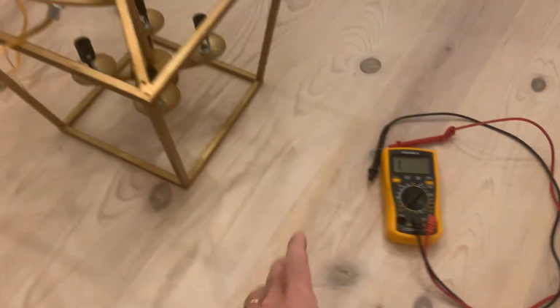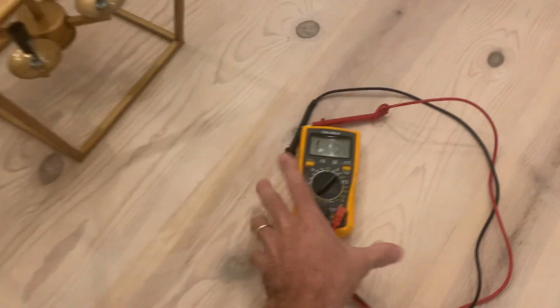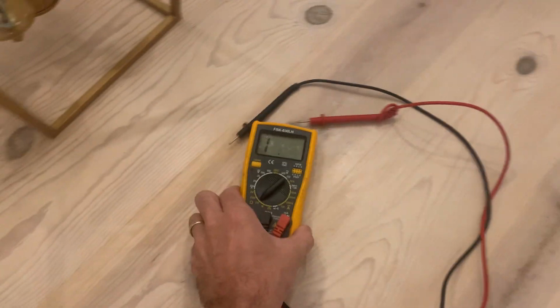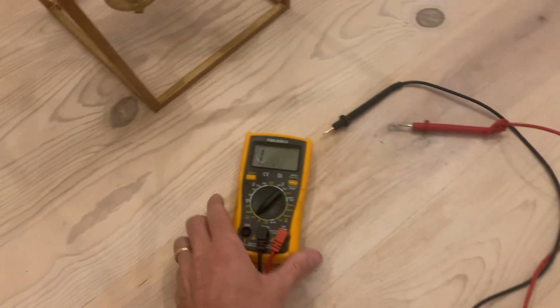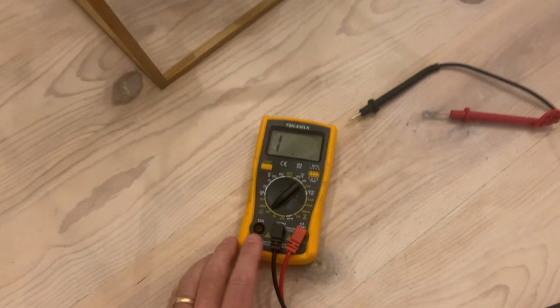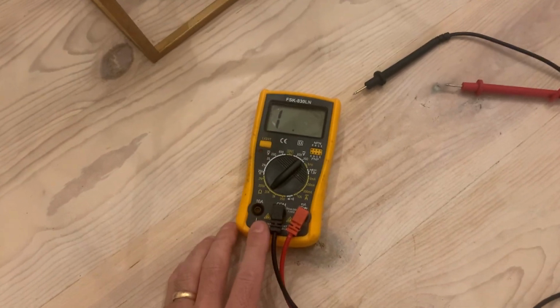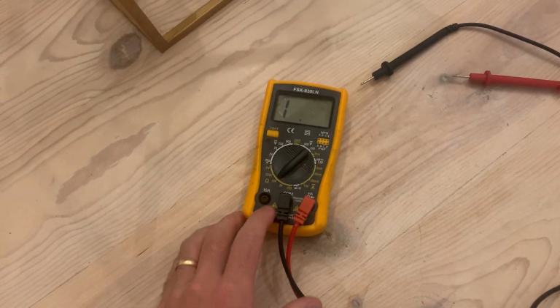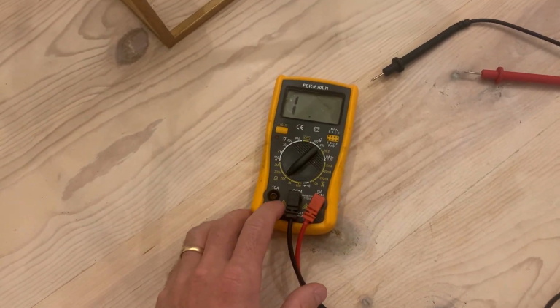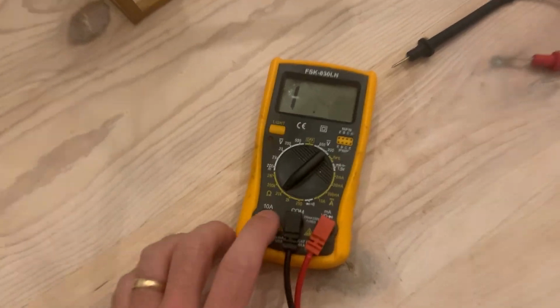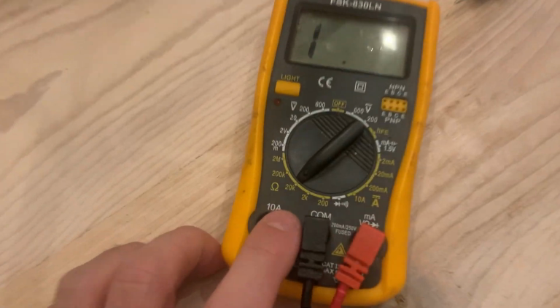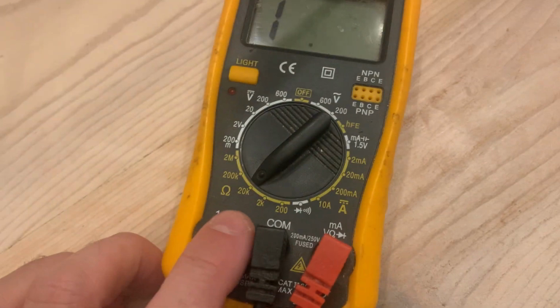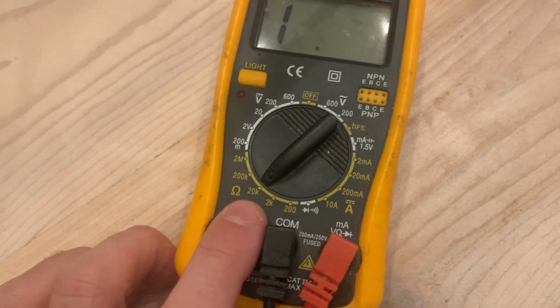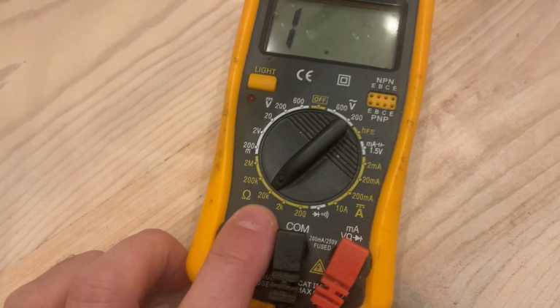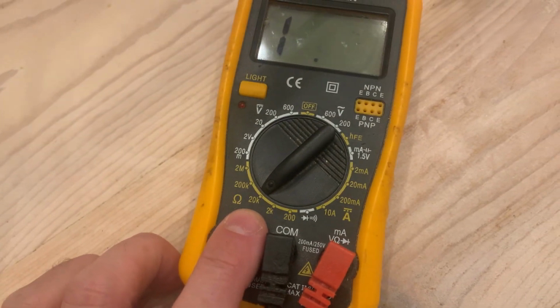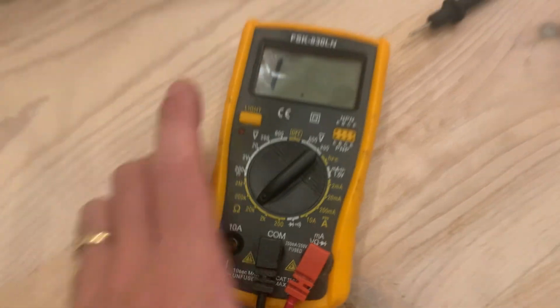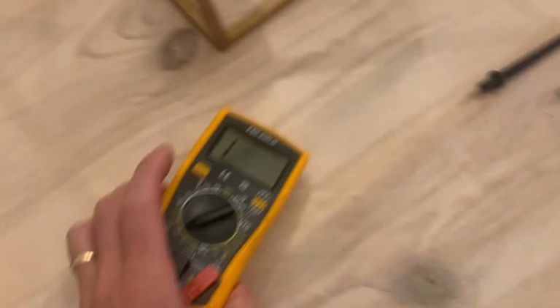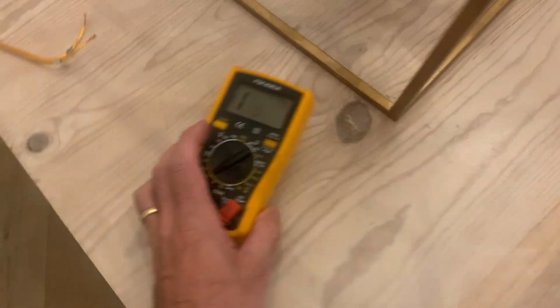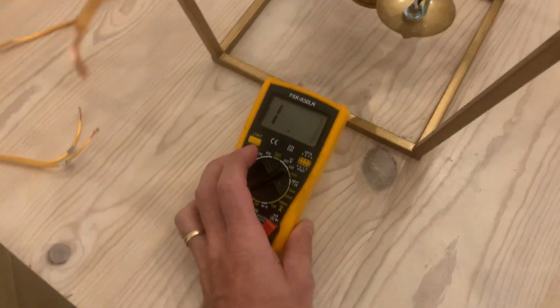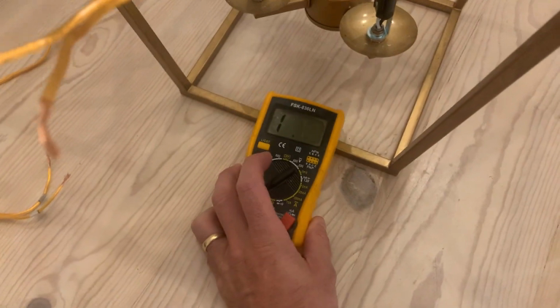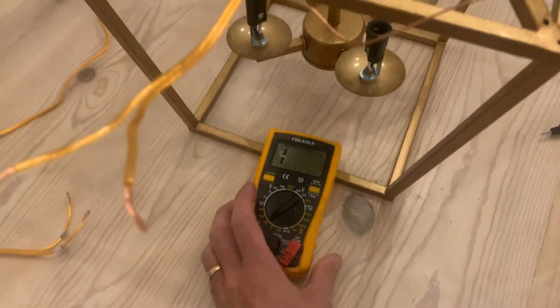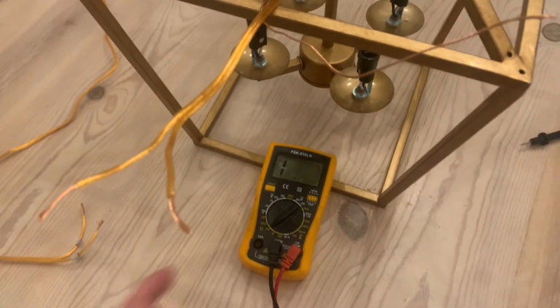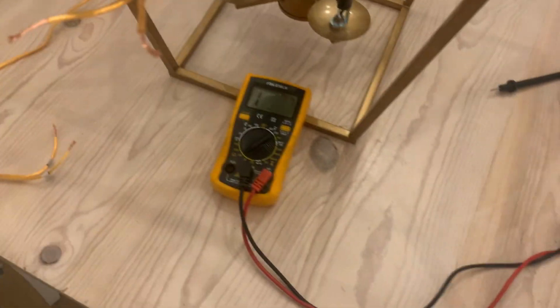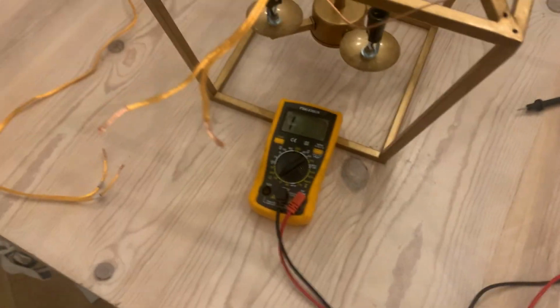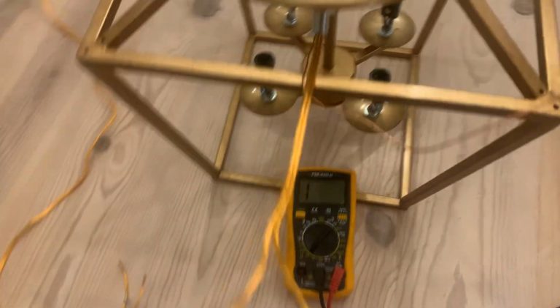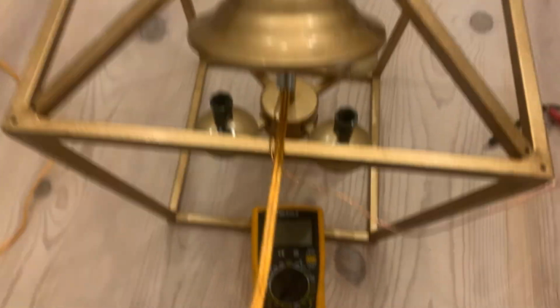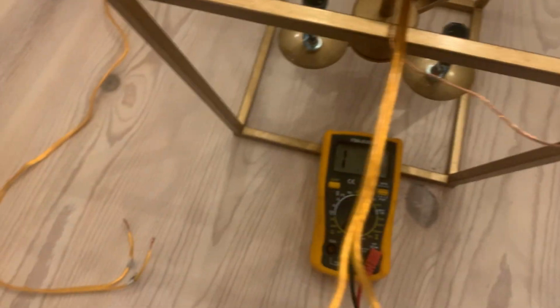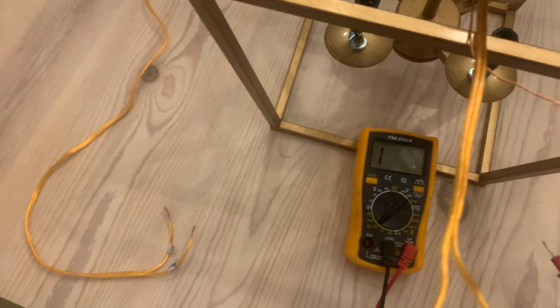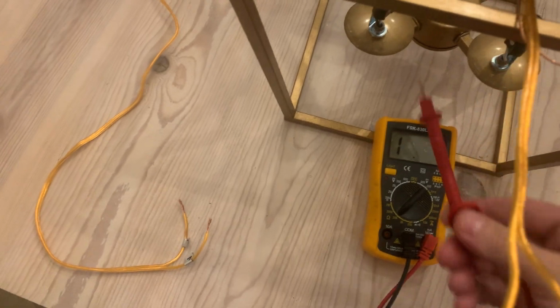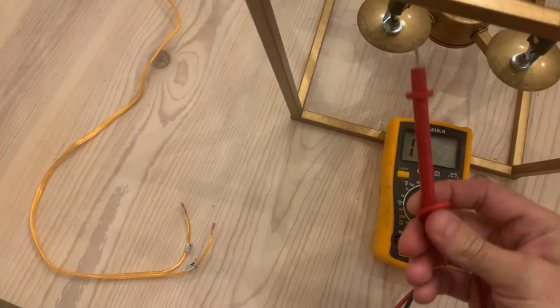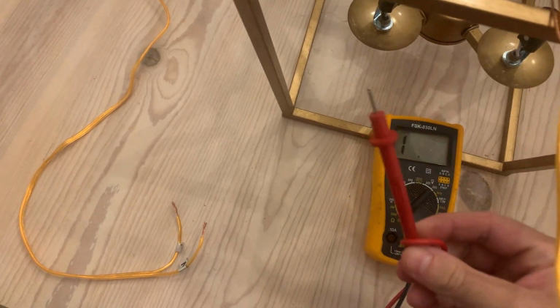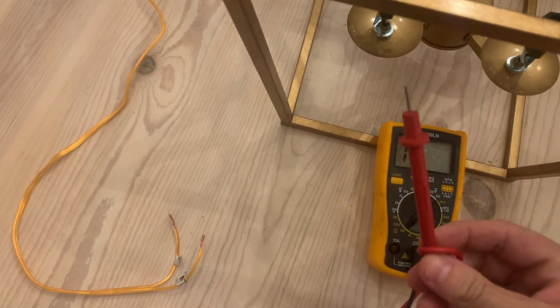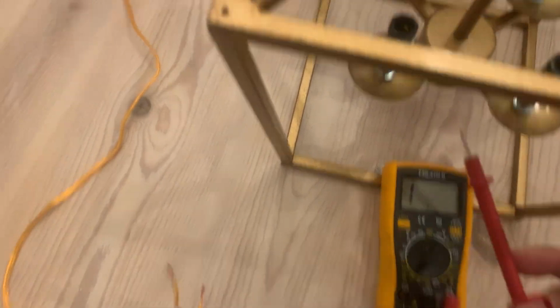You're gonna need a multimeter and you're gonna want to put it on the ohms setting. I have mine on 20k — that should do. I'm gonna set this here.